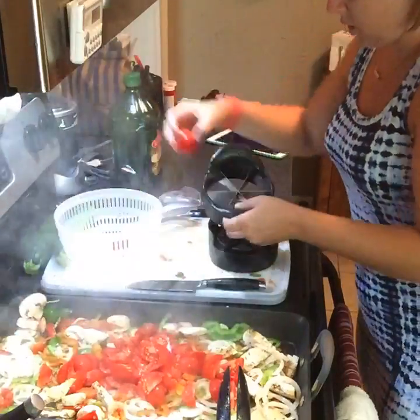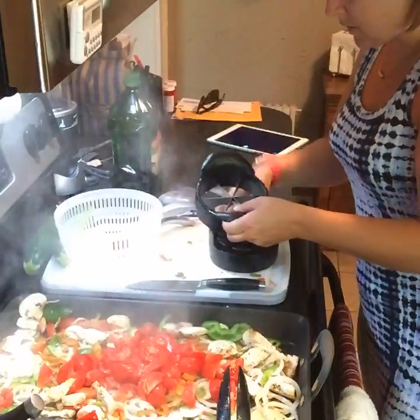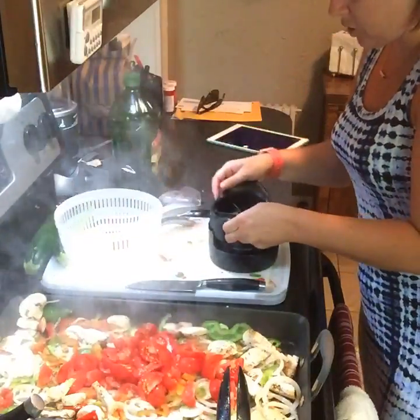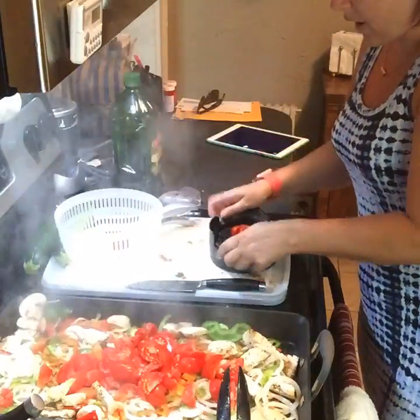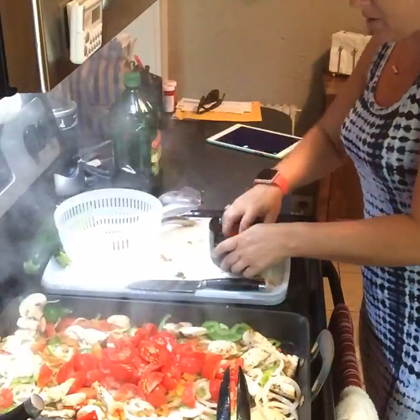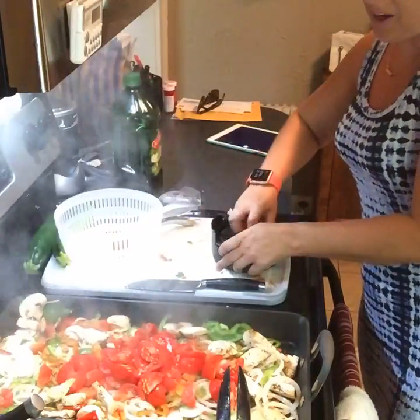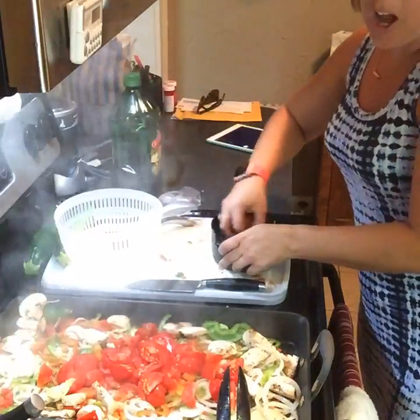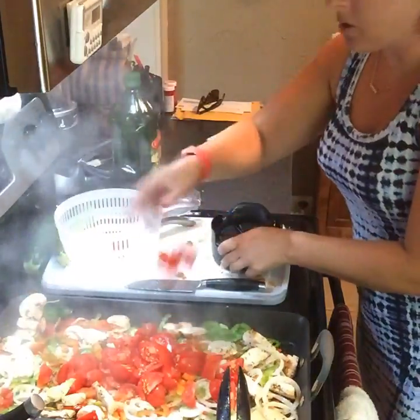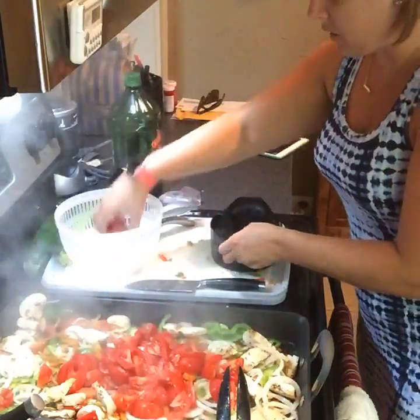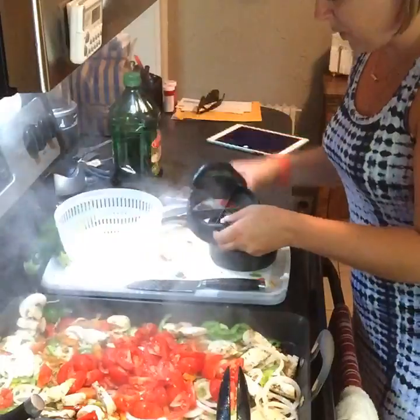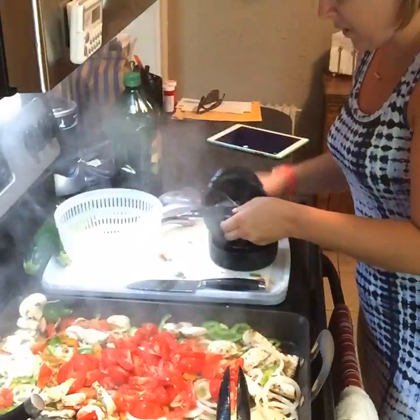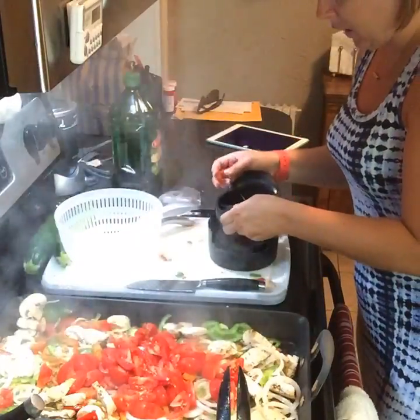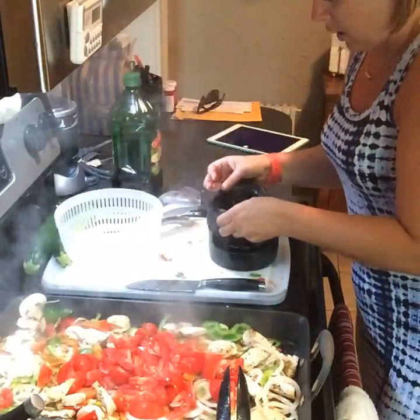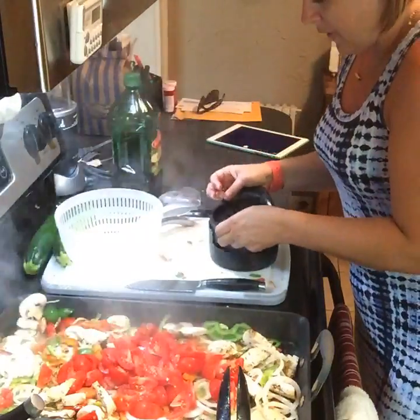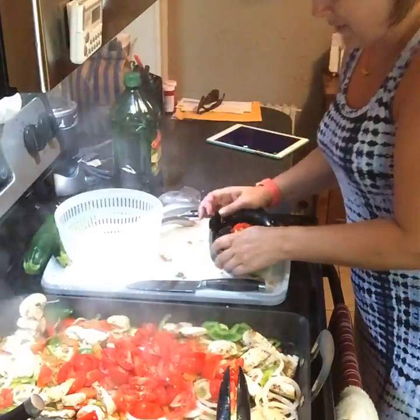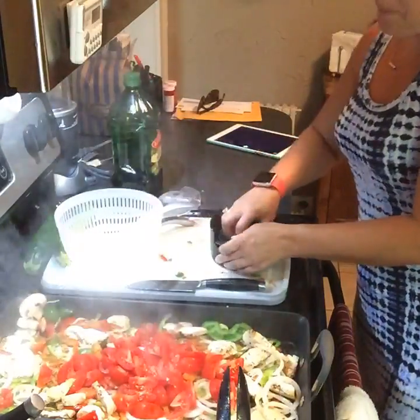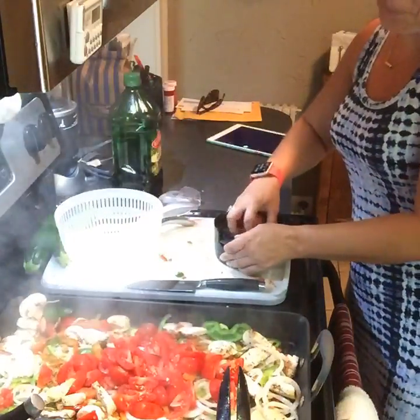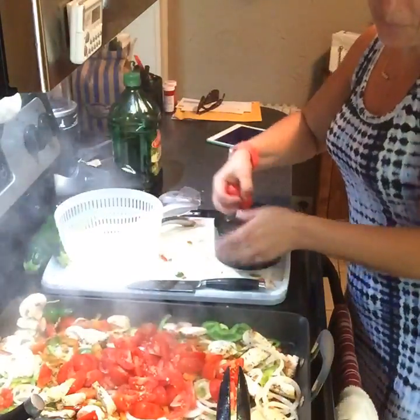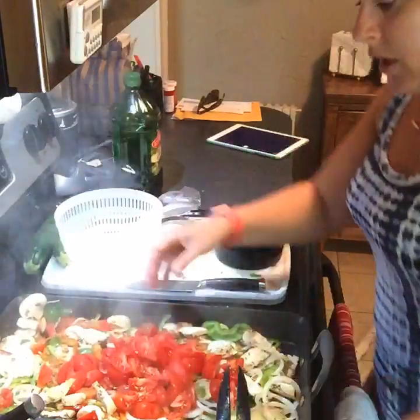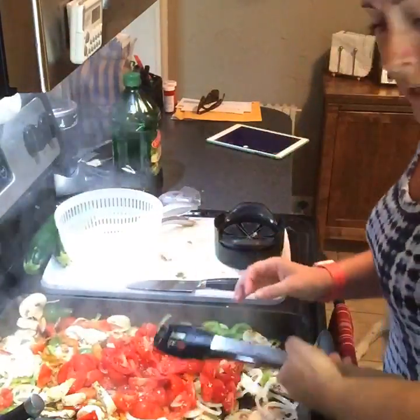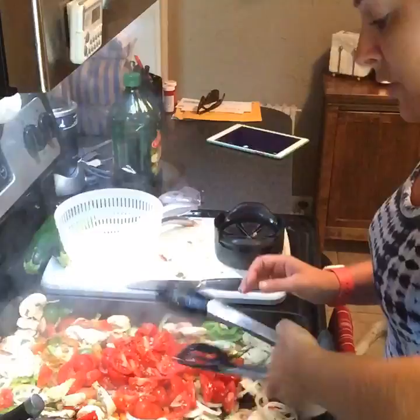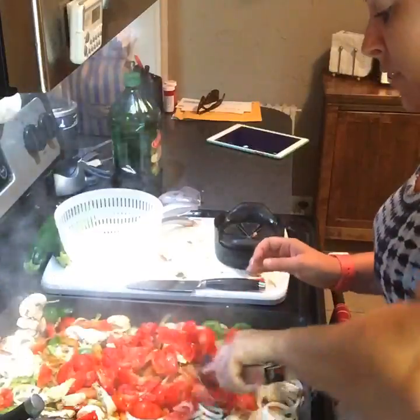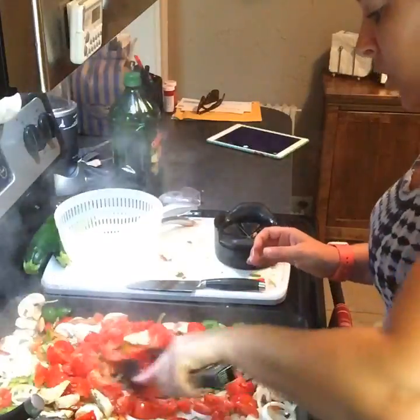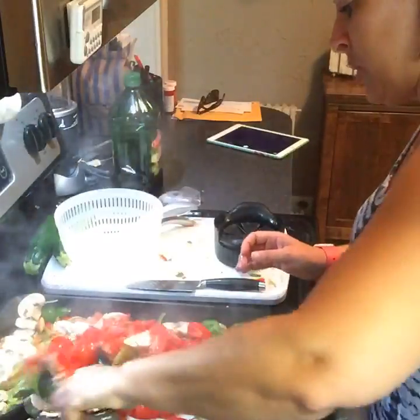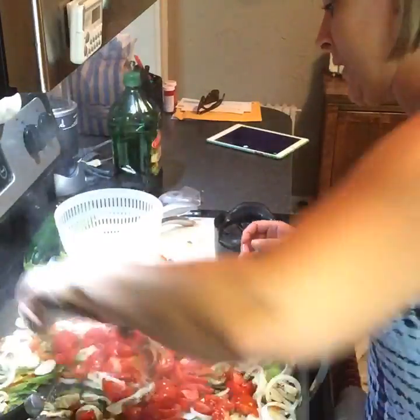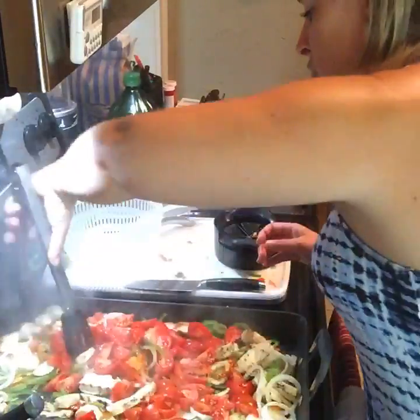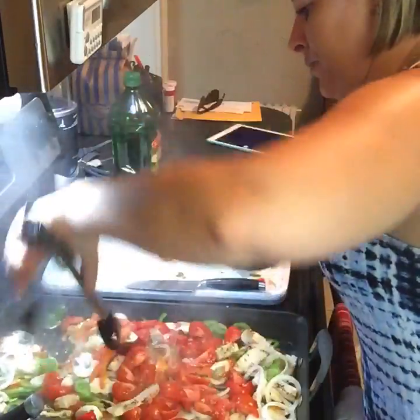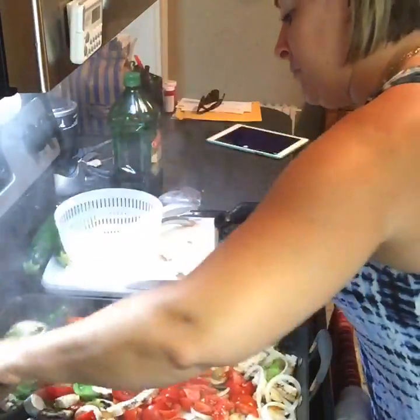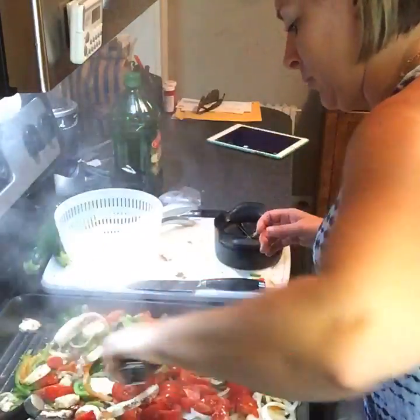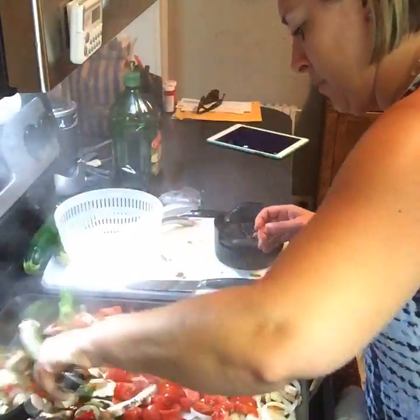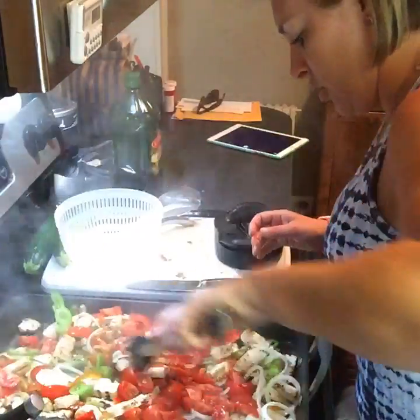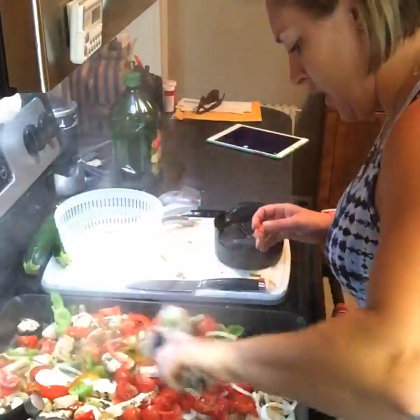Our pasta is done — did you guys hear that? I'm also going to use the veggie wedger for my zucchini and then steam it in the smallest rock crock. I'm going to show you guys that too. Okay, let me just stir this up.